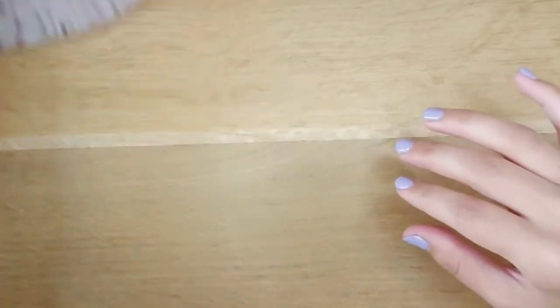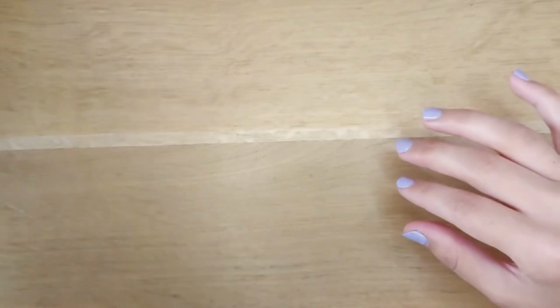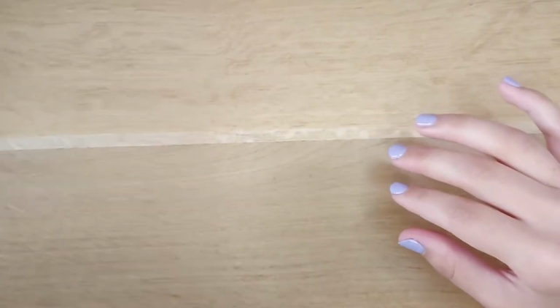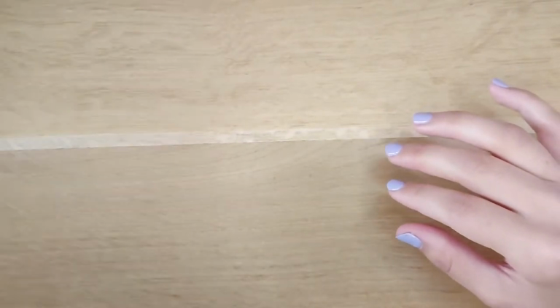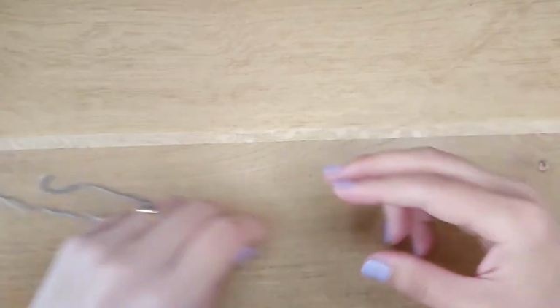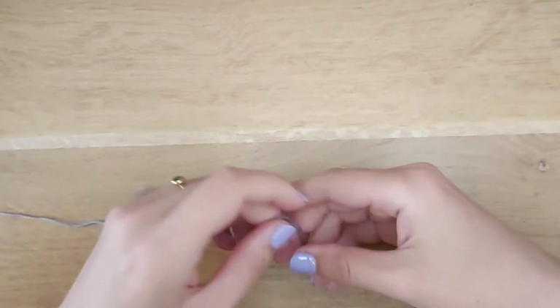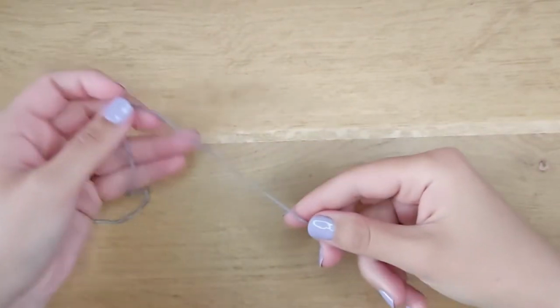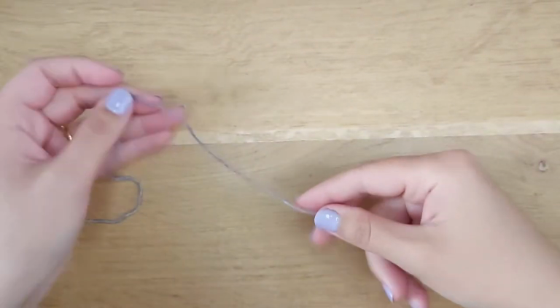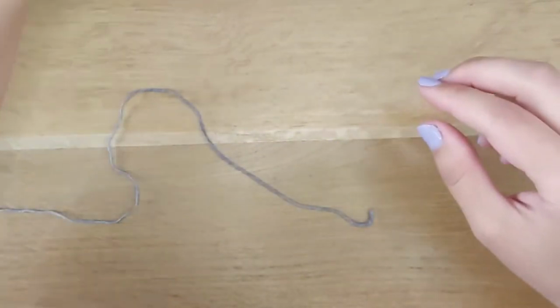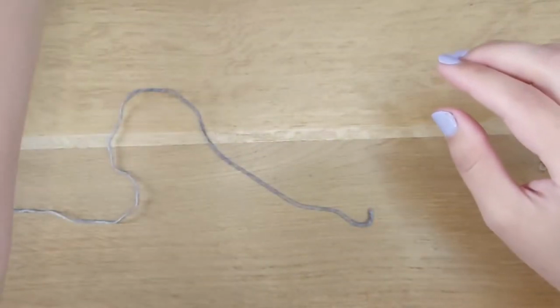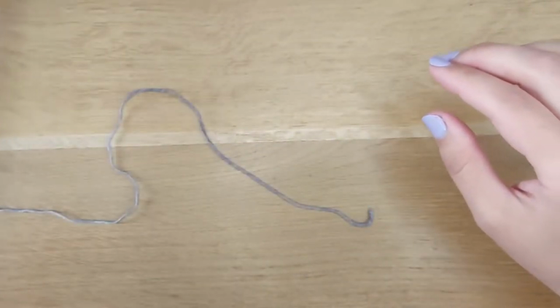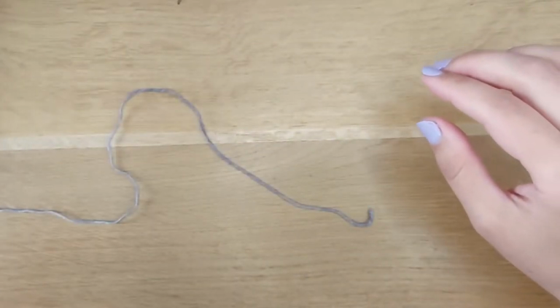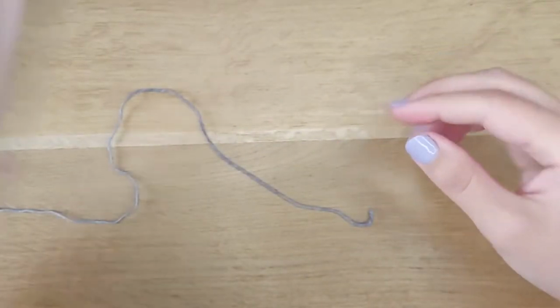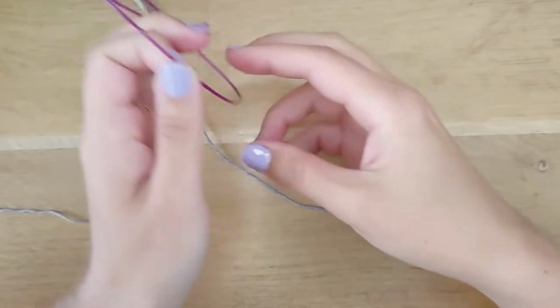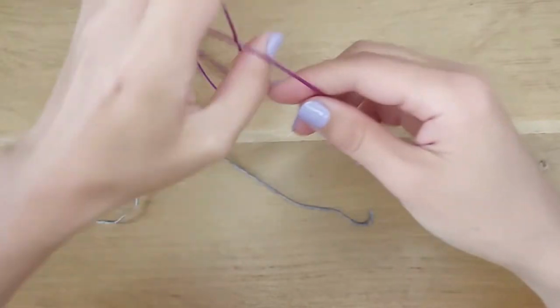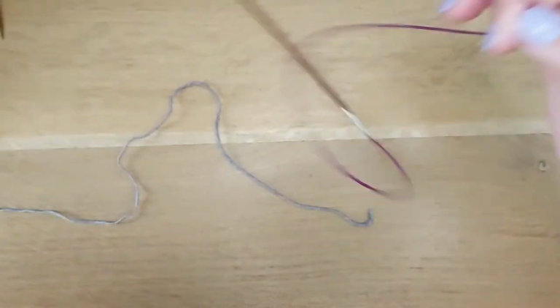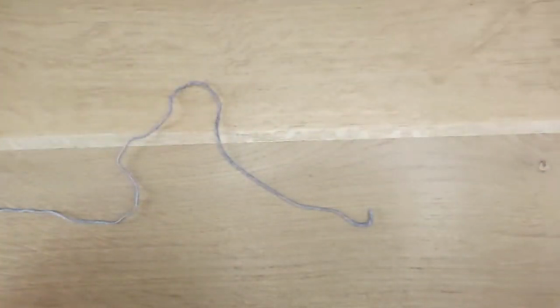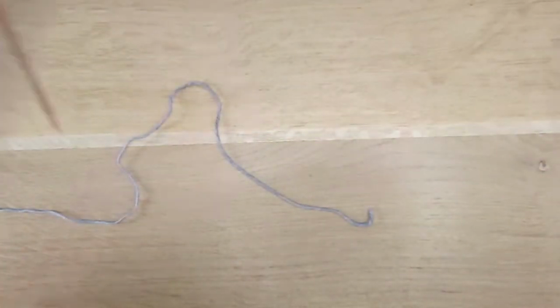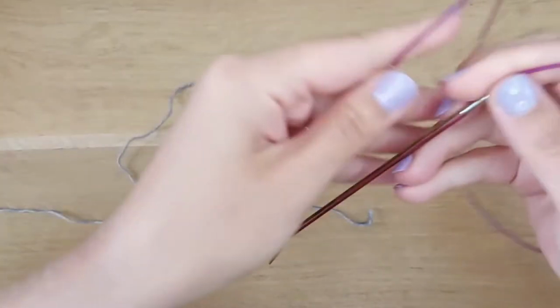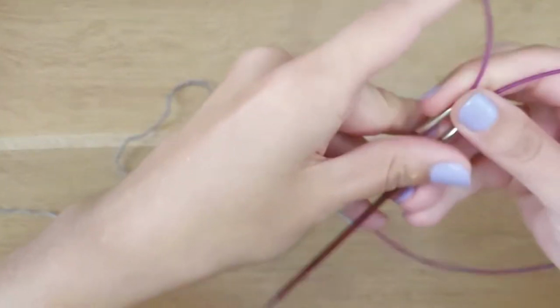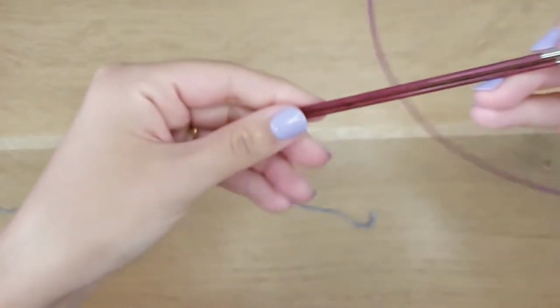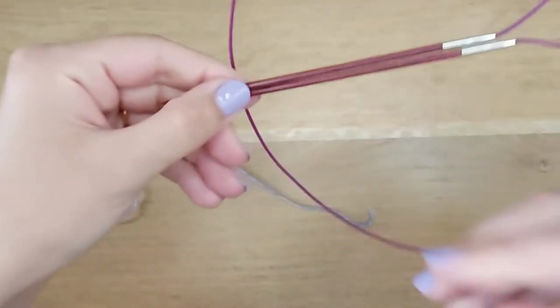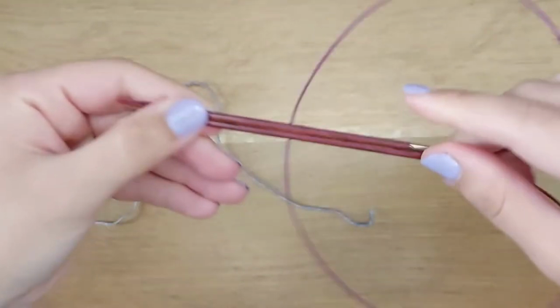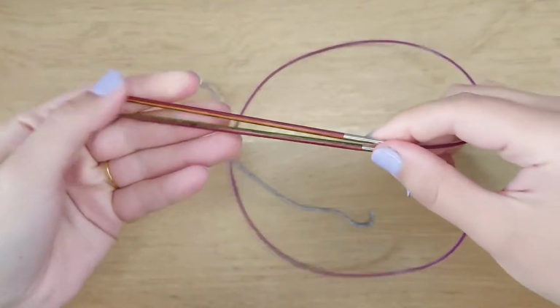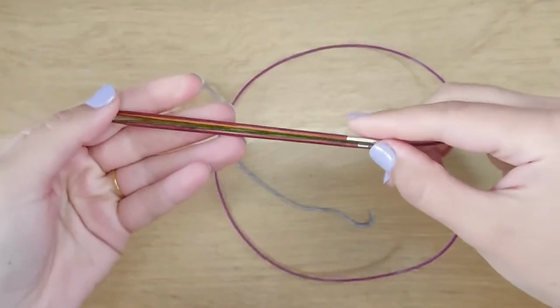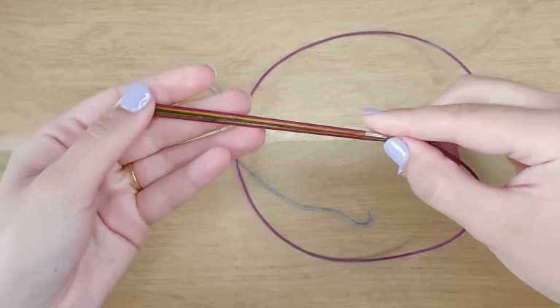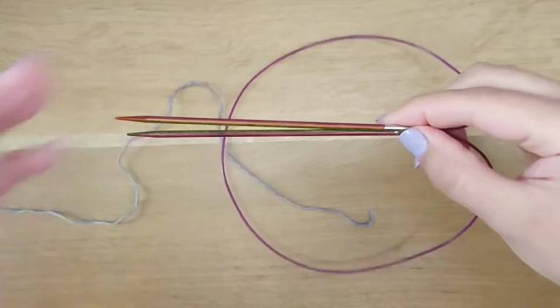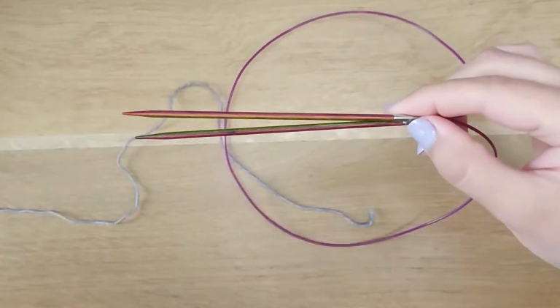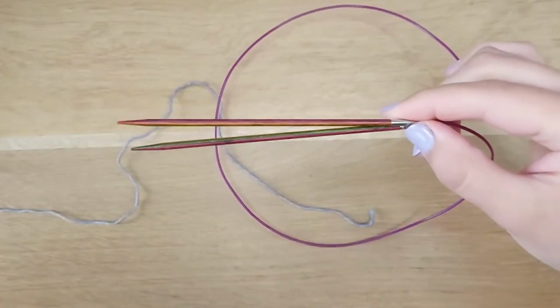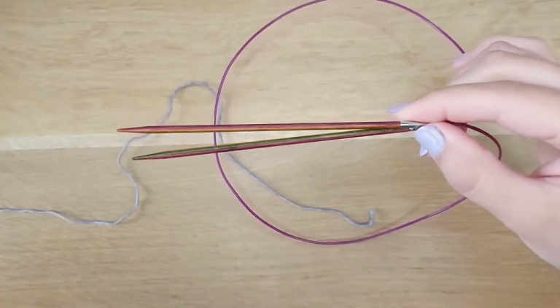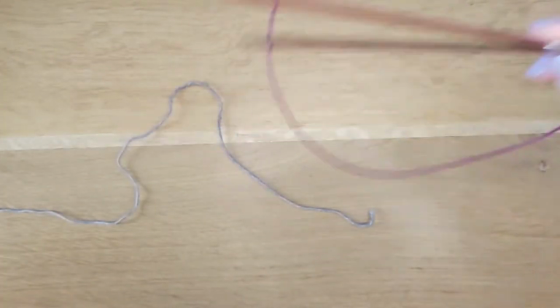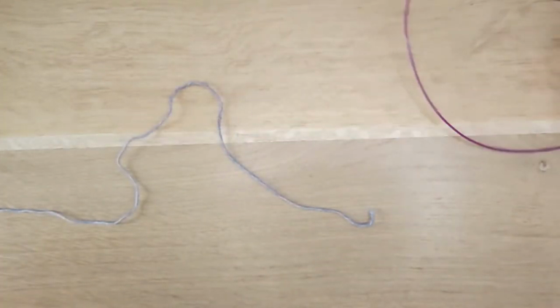So, grab your favorite sock yarn and prepare your needles — circular needles which have smooth joints, so the work will be easy for you.